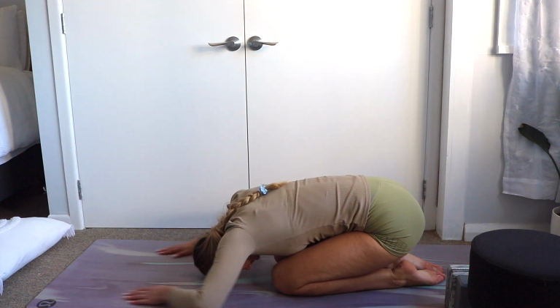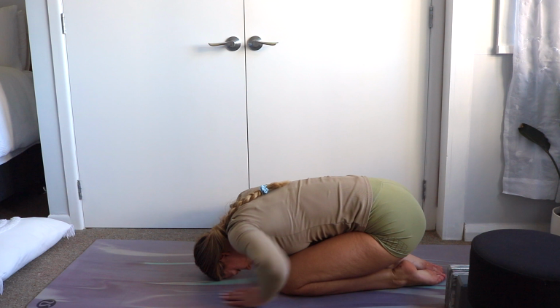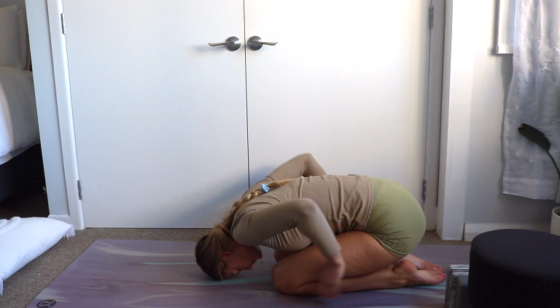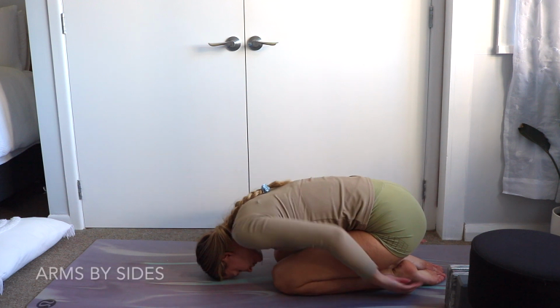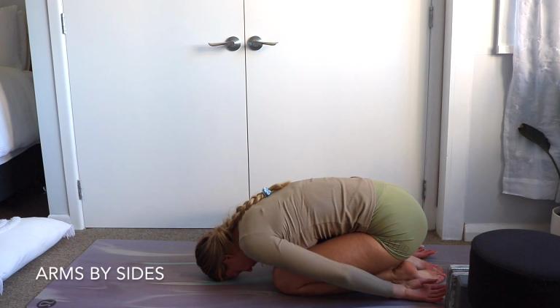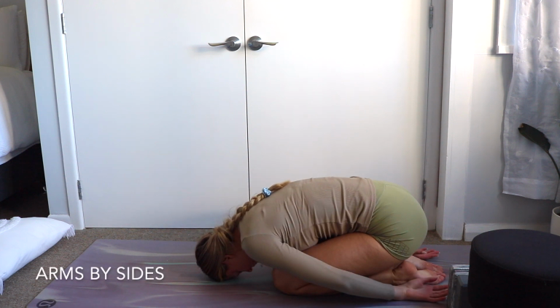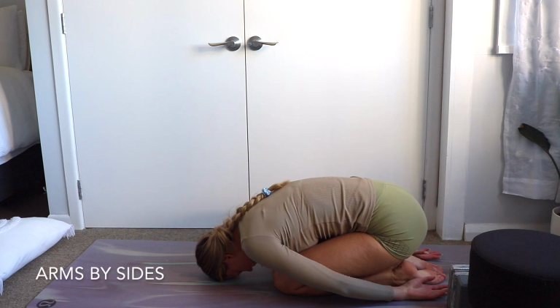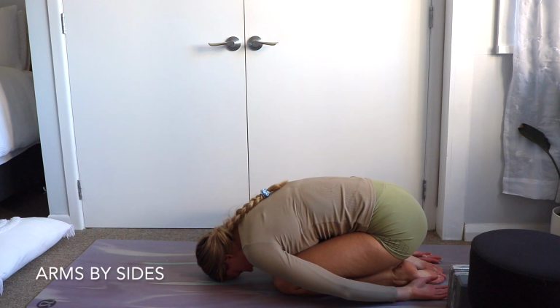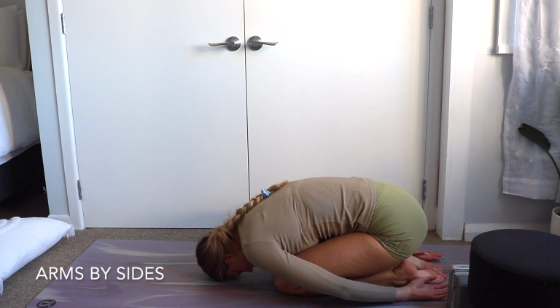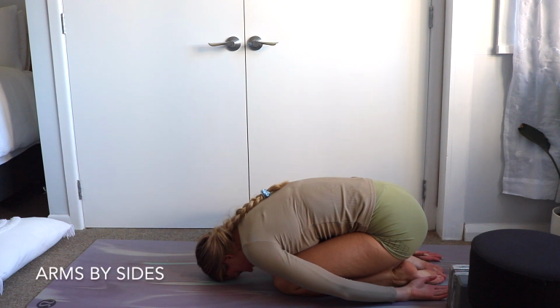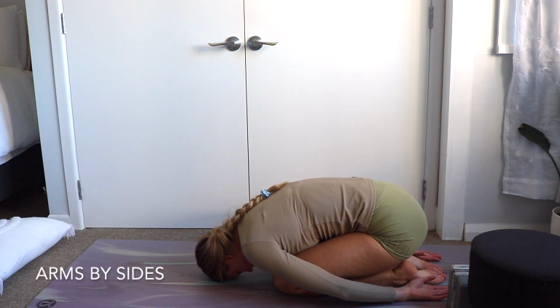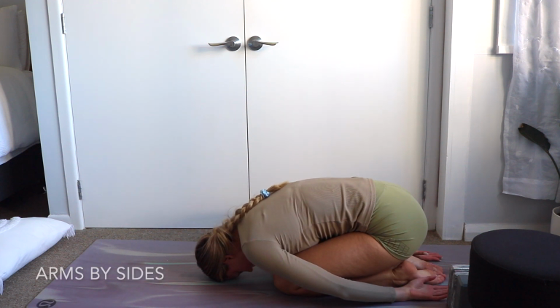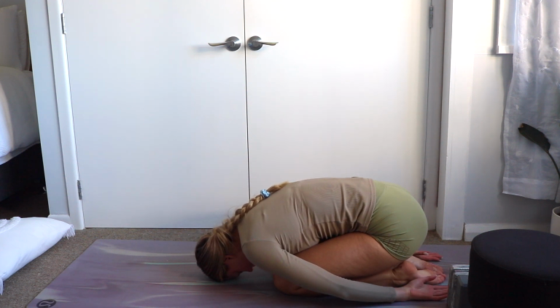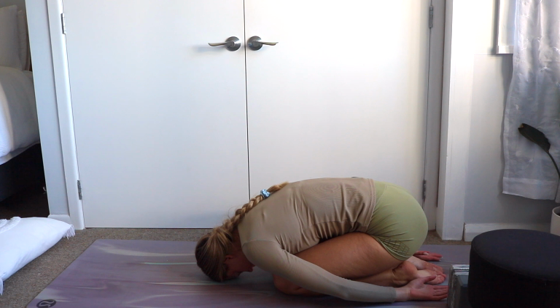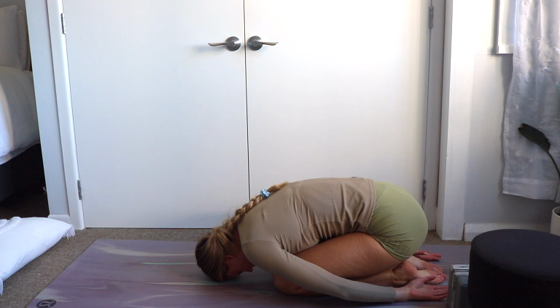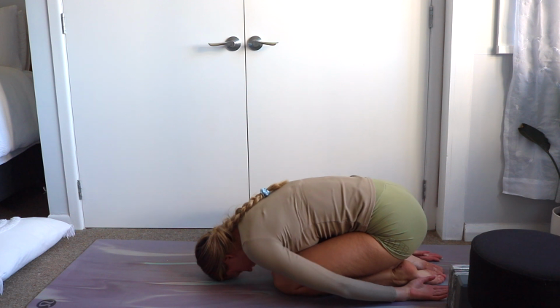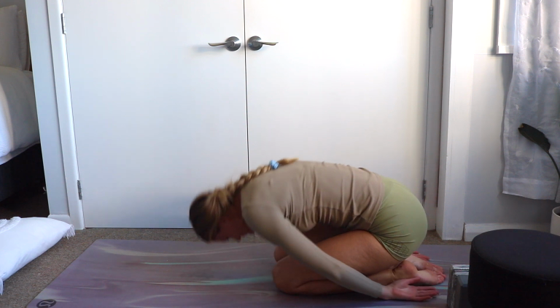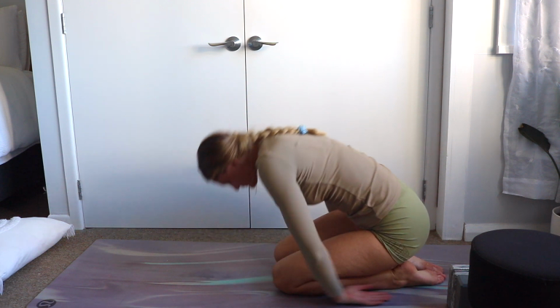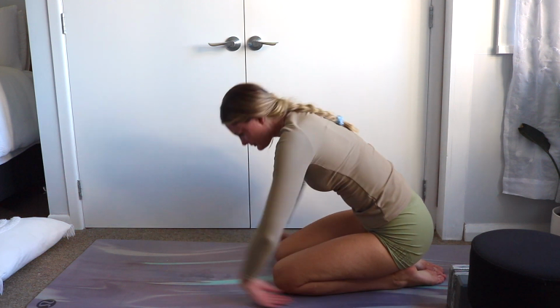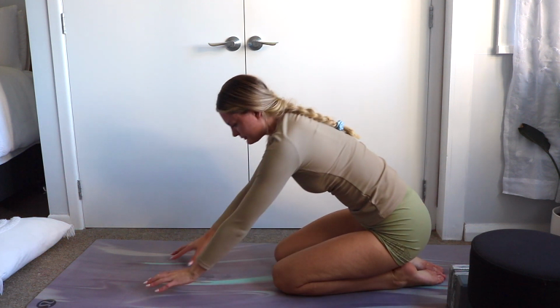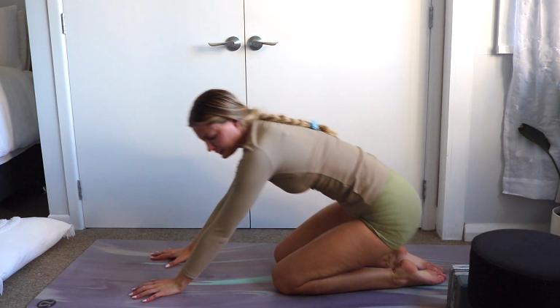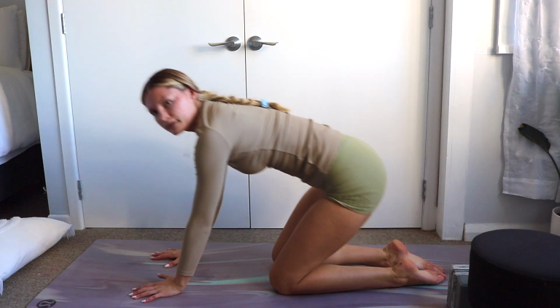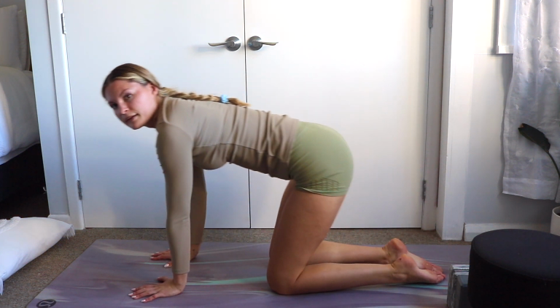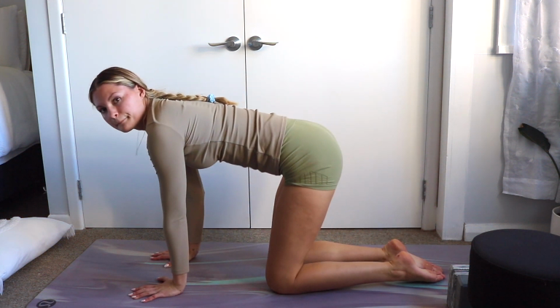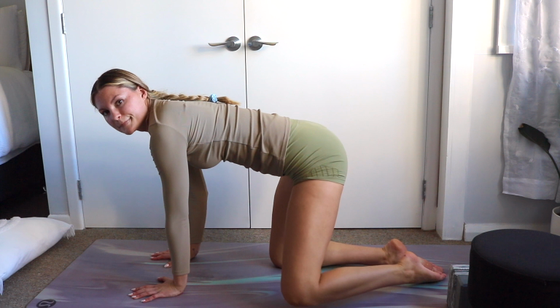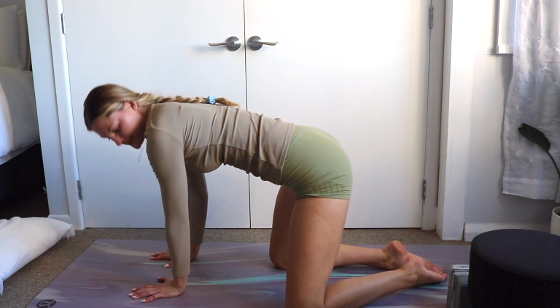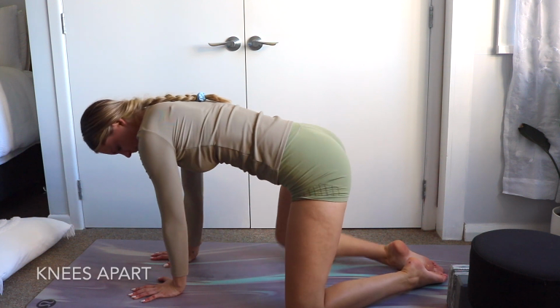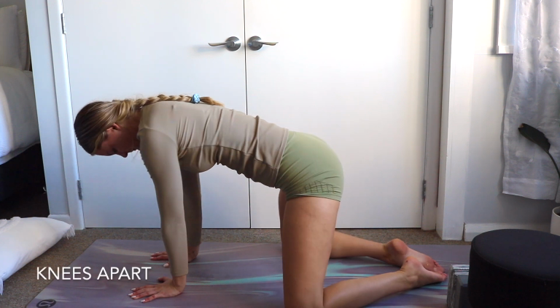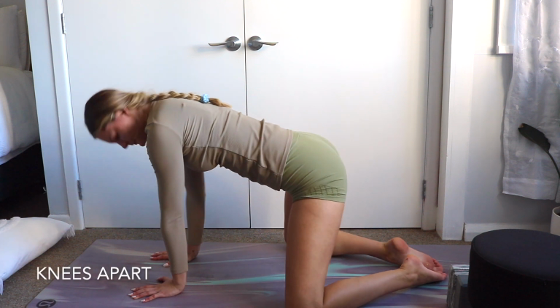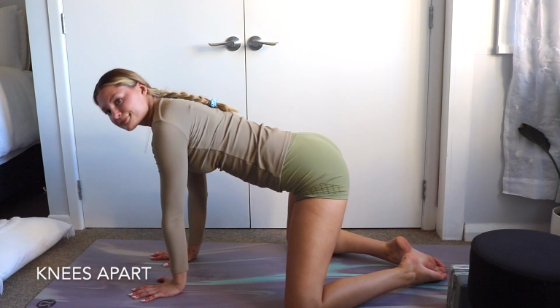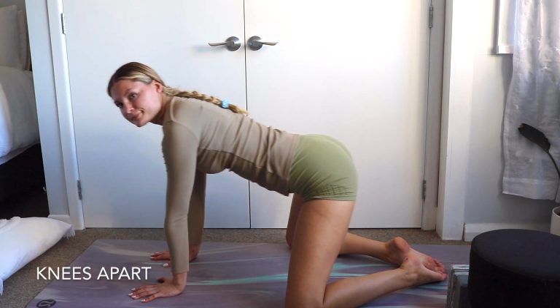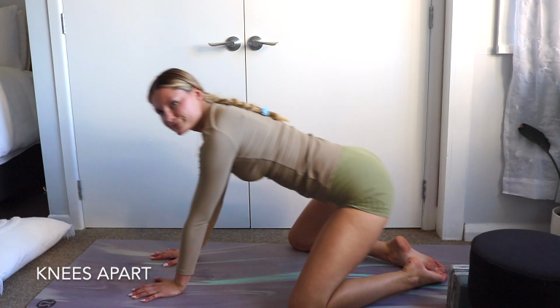Arms can be reached out or at your sides. Knees can be together or apart — play around with the distance.